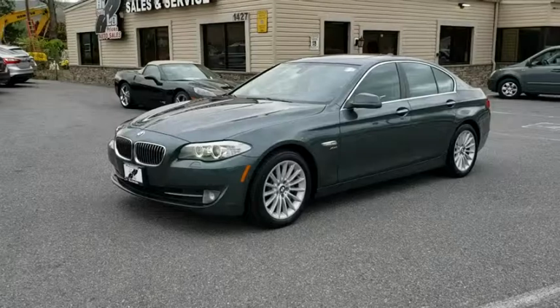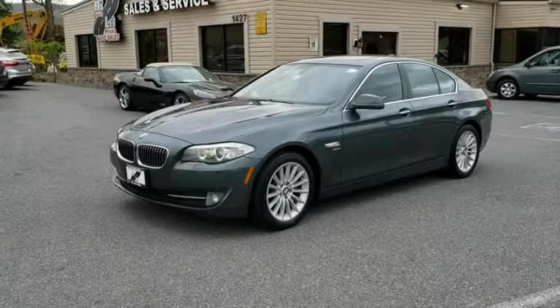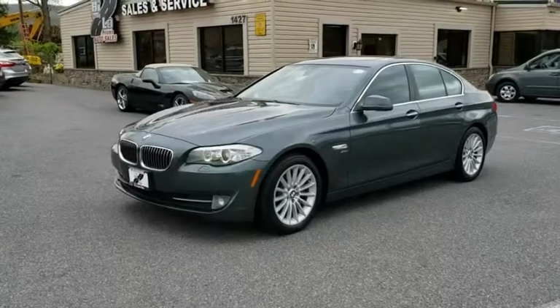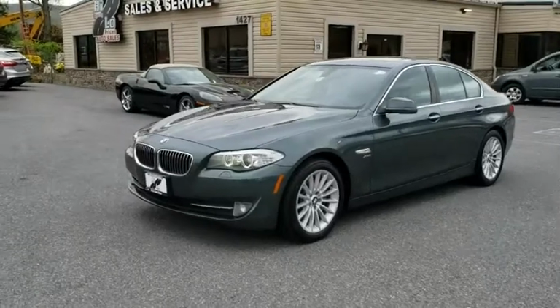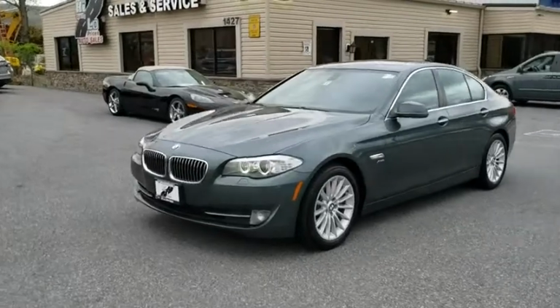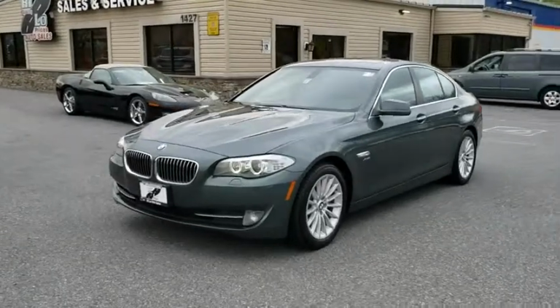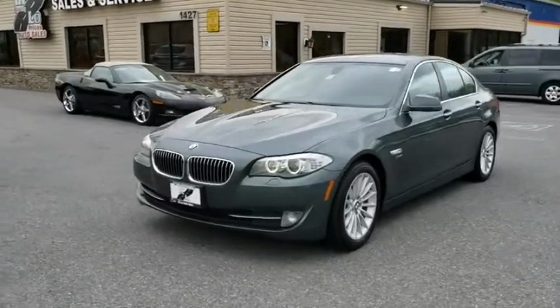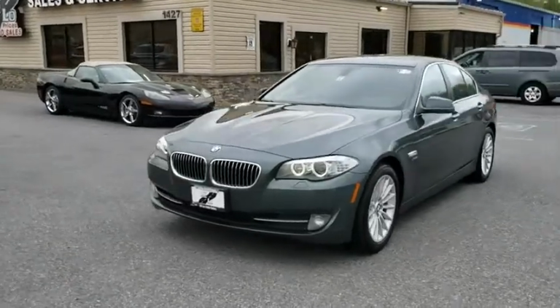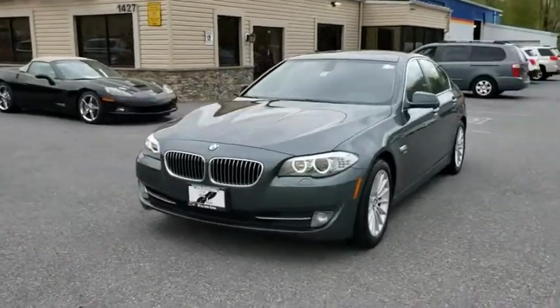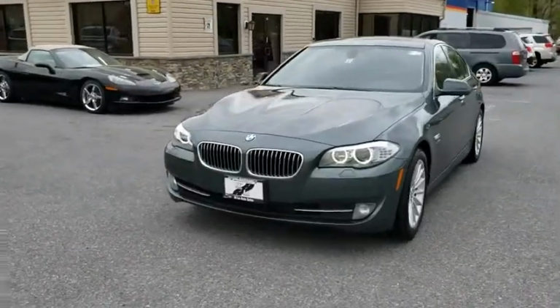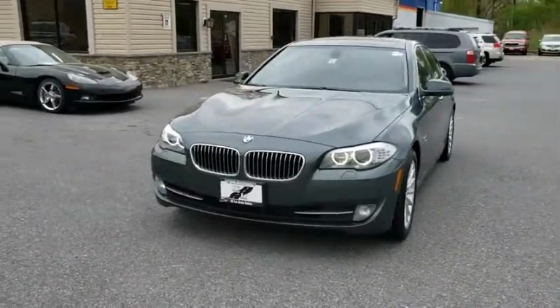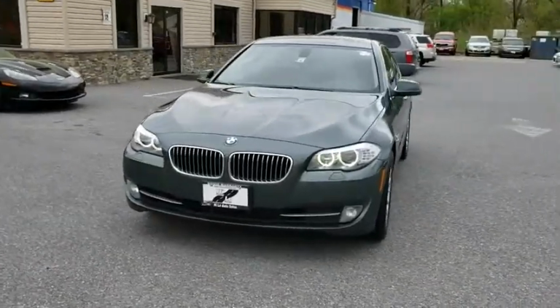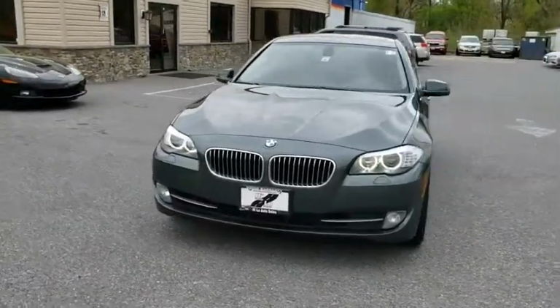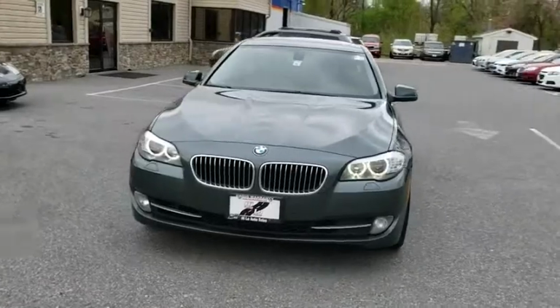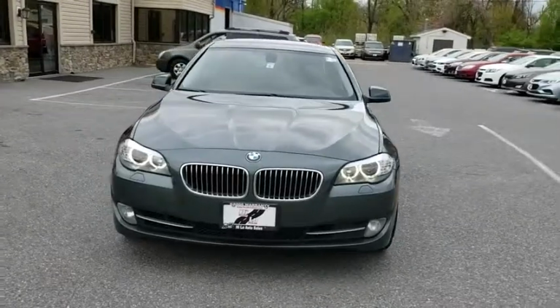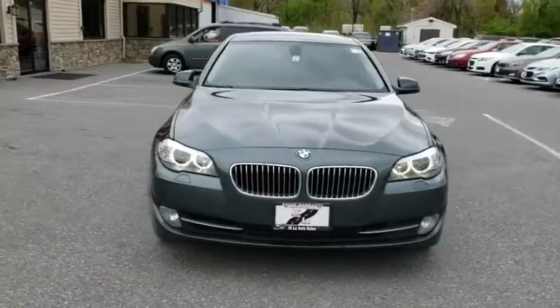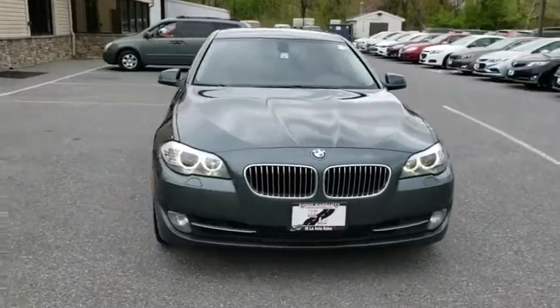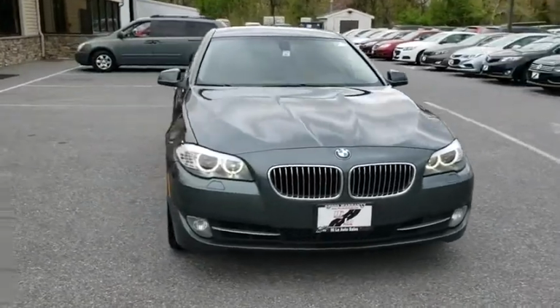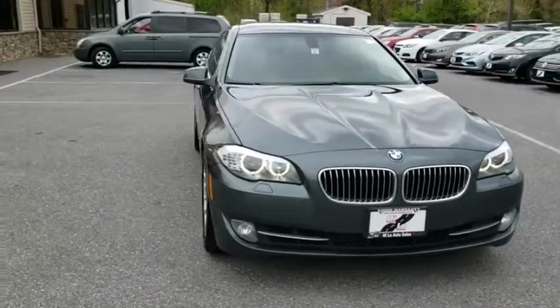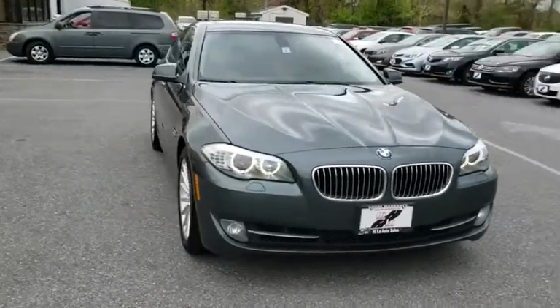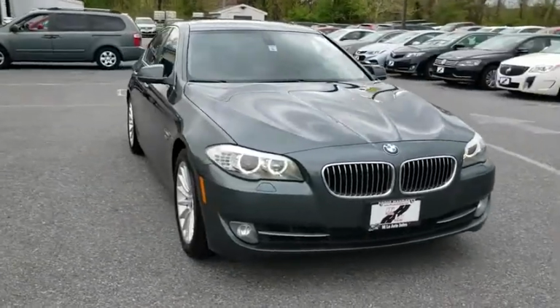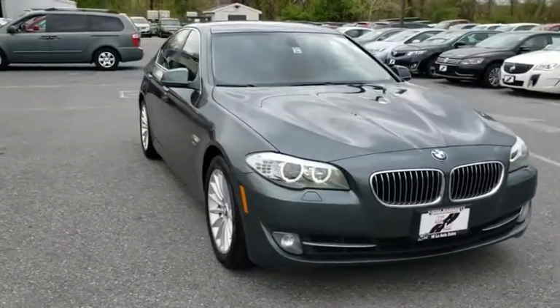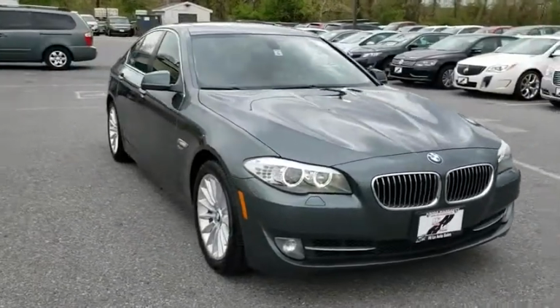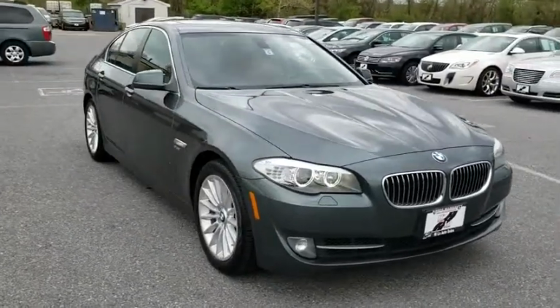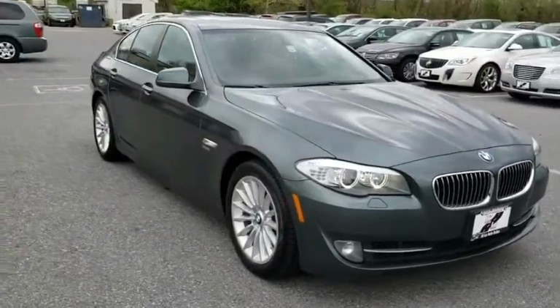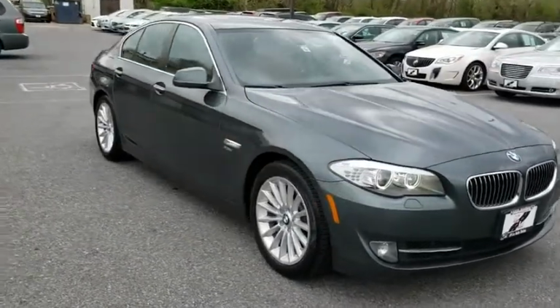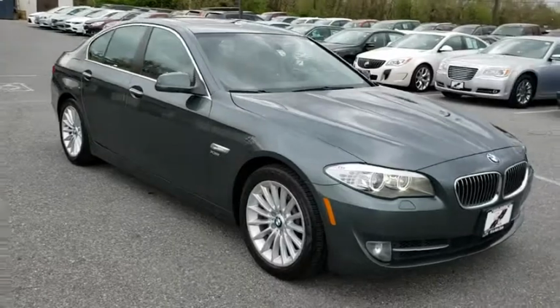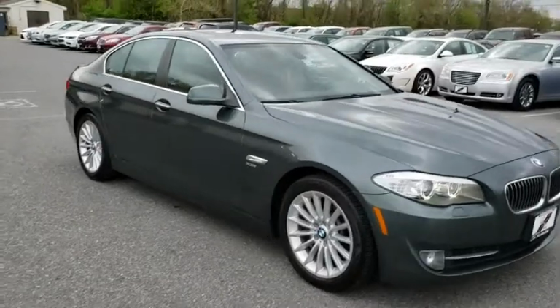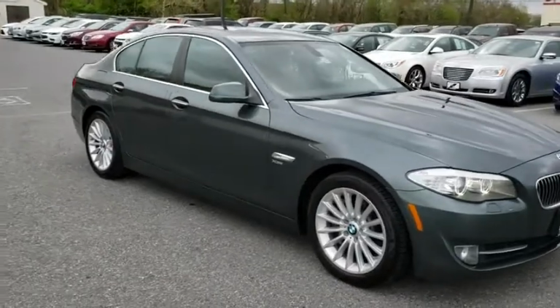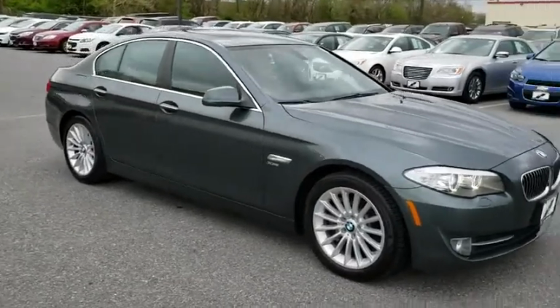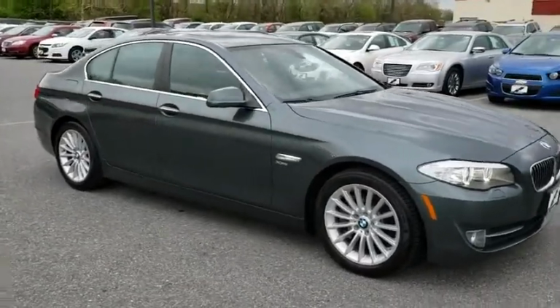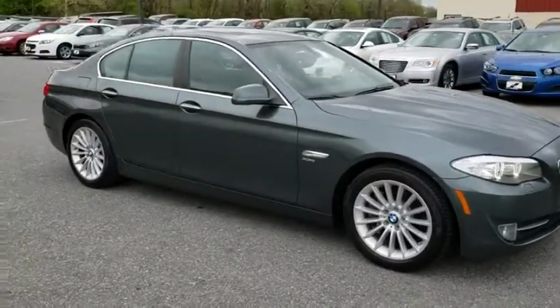2011 BMW 5-Series. The 5-Series incorporates bold styling cues that departed from BMW's traditional styling language. If you are looking for excitement and boldness, the 5 is for you.